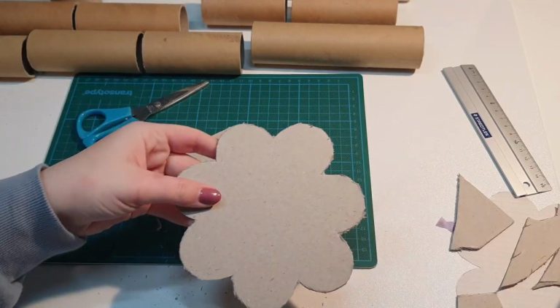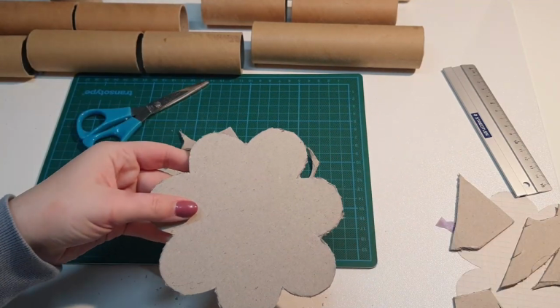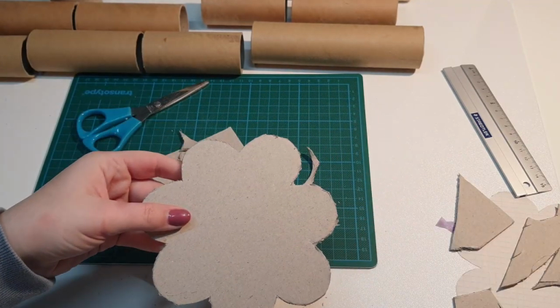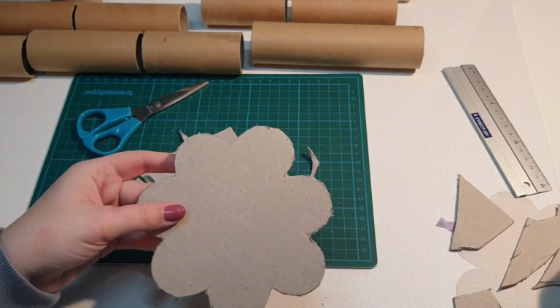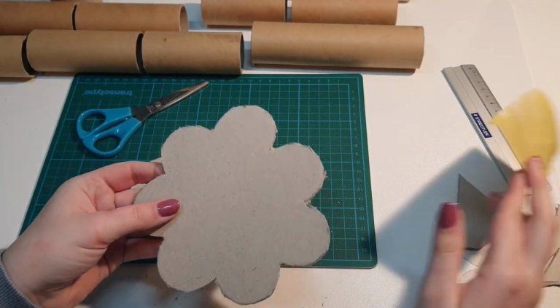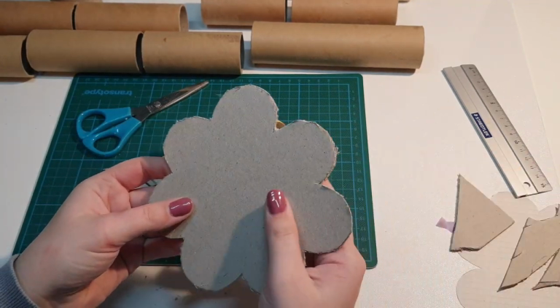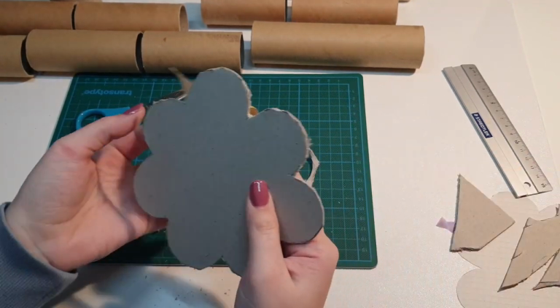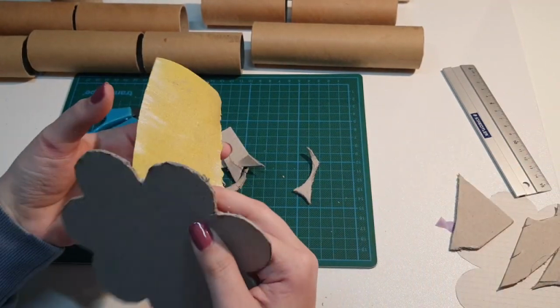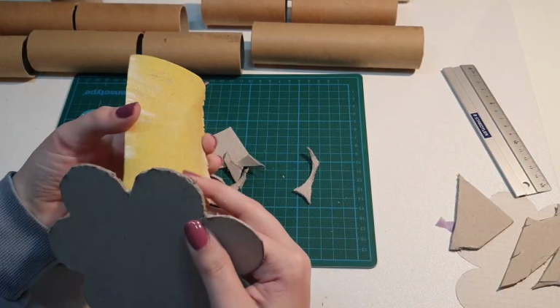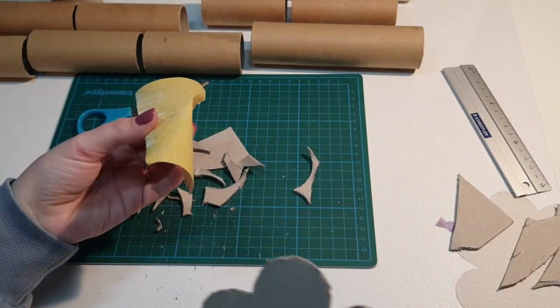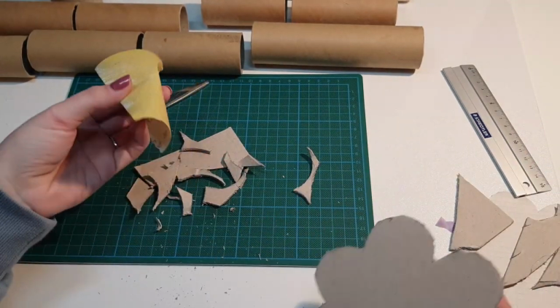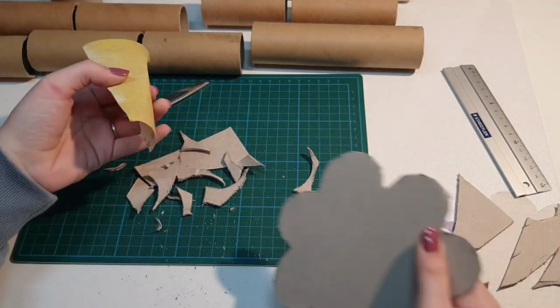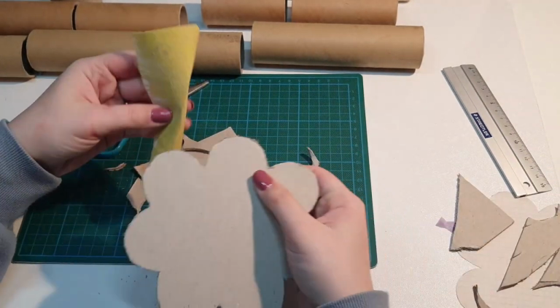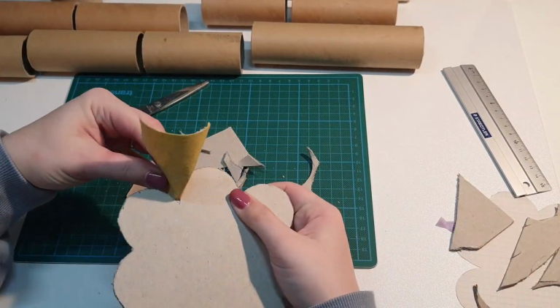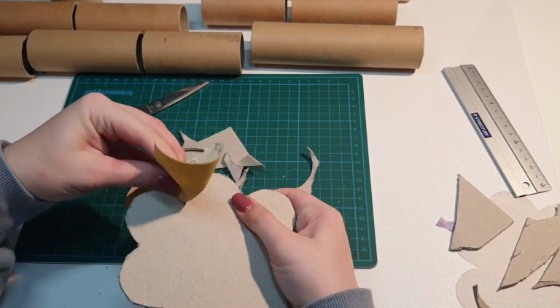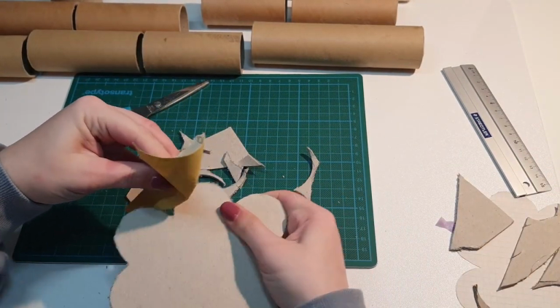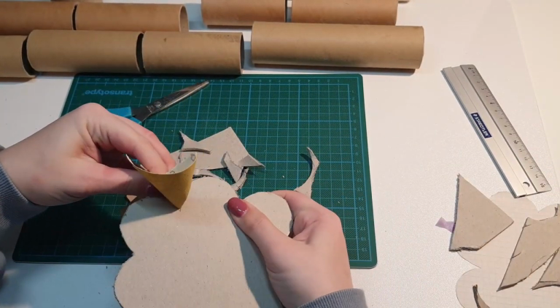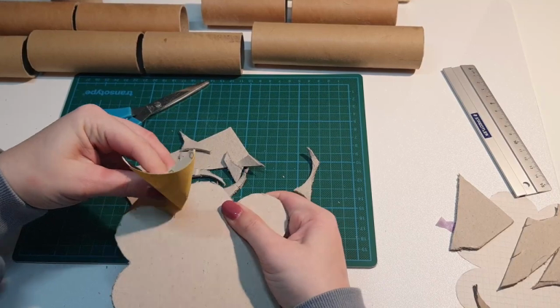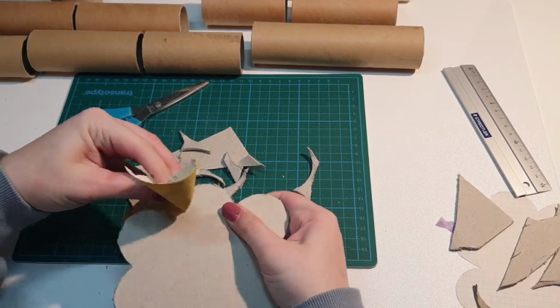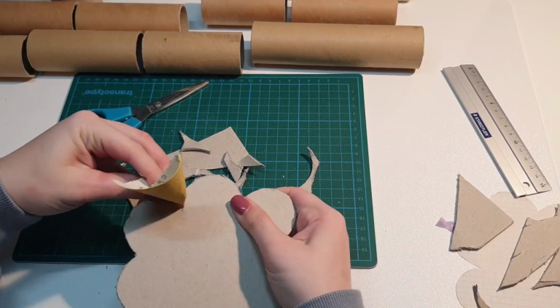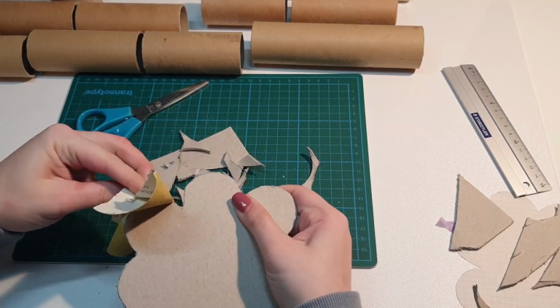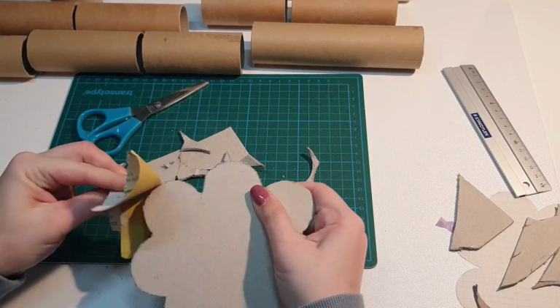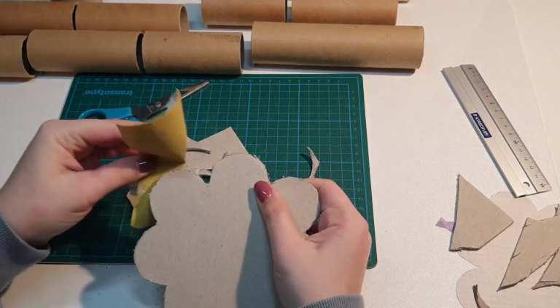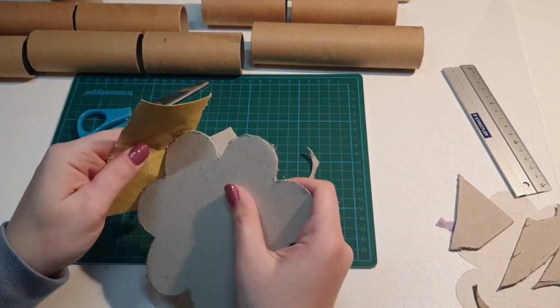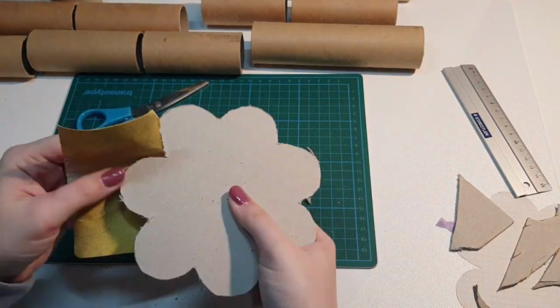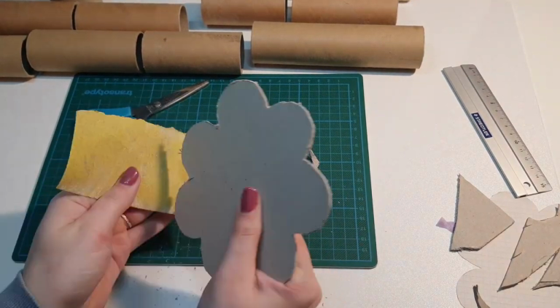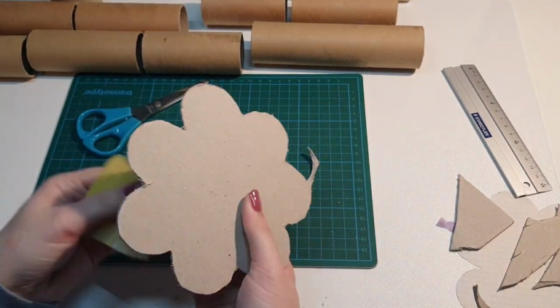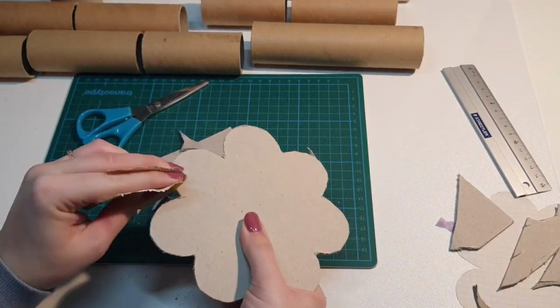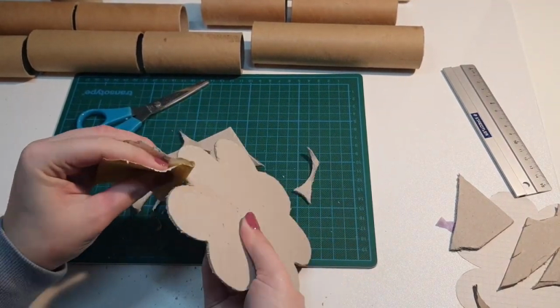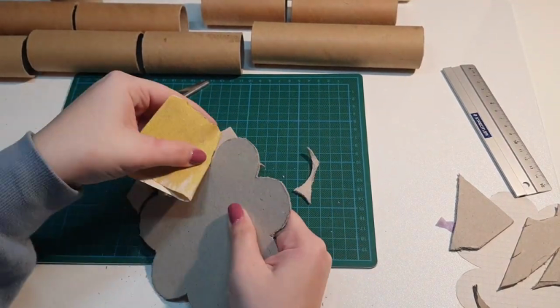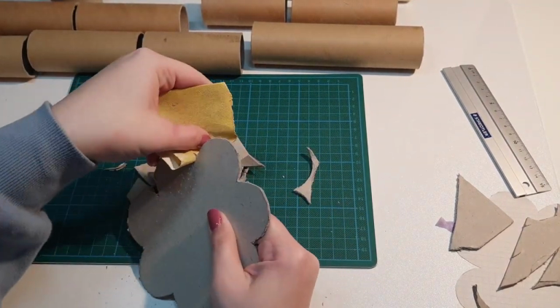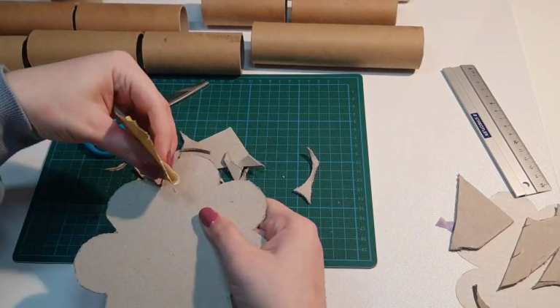When I finally had the shape I wanted, I went over the edge of the base with sandpaper to get rid of the little rough bits left from the cutting.